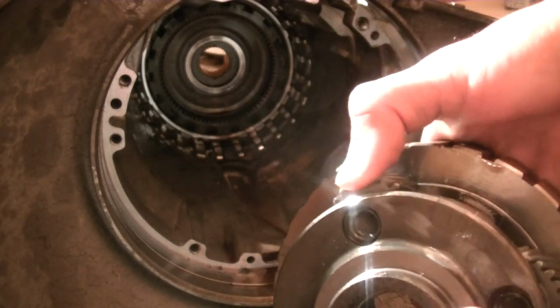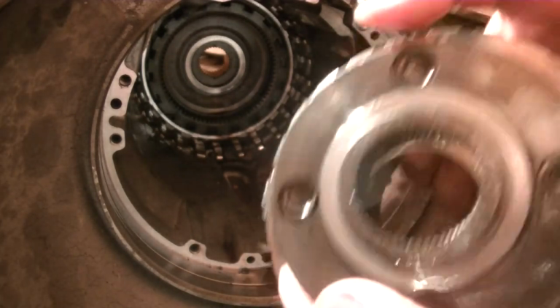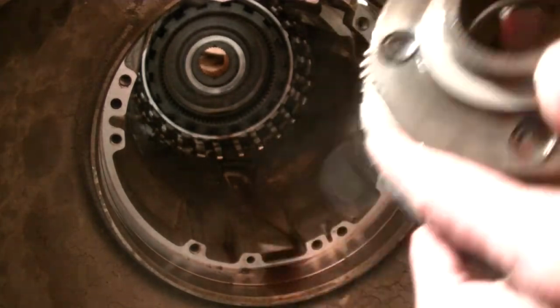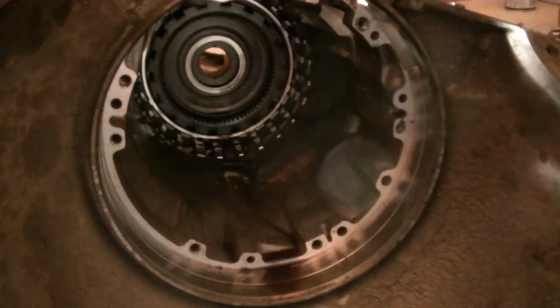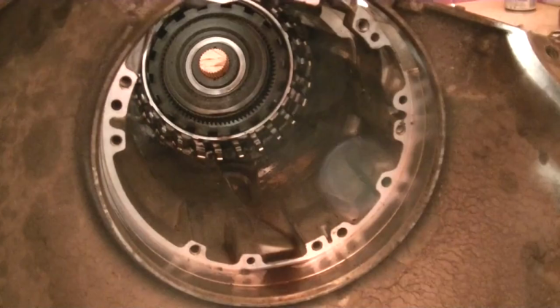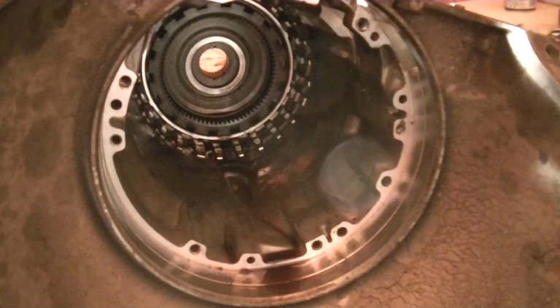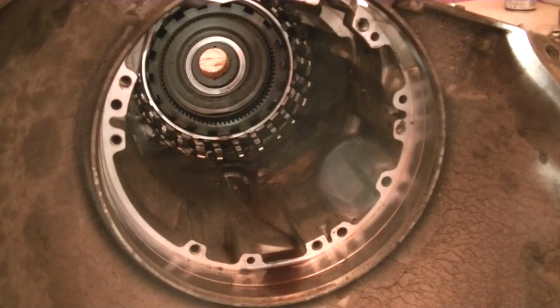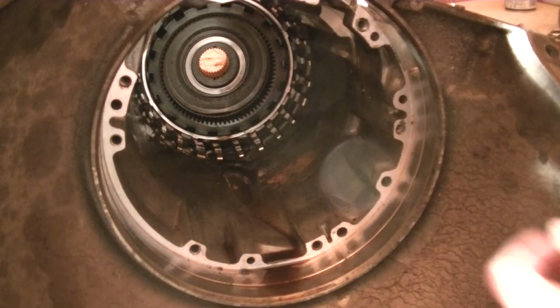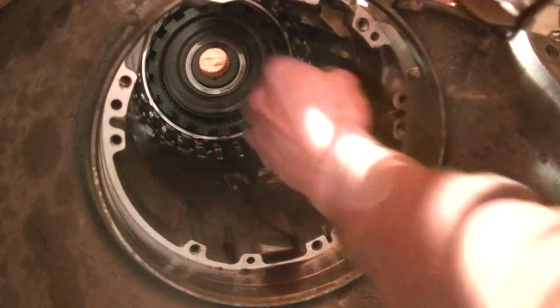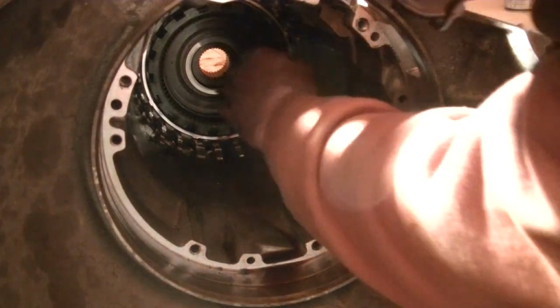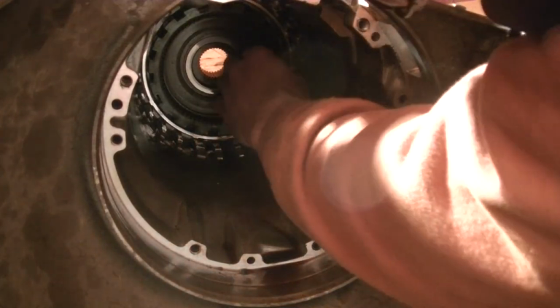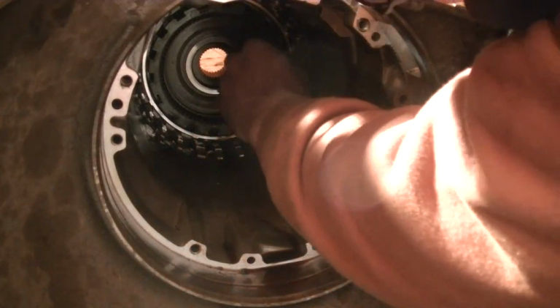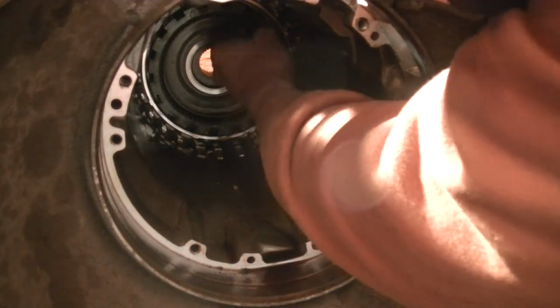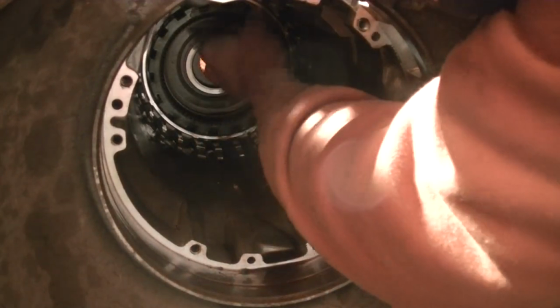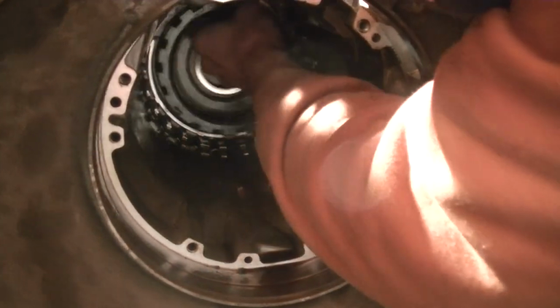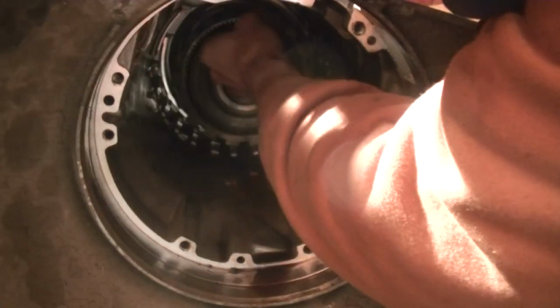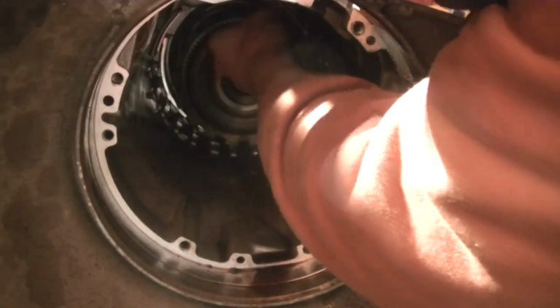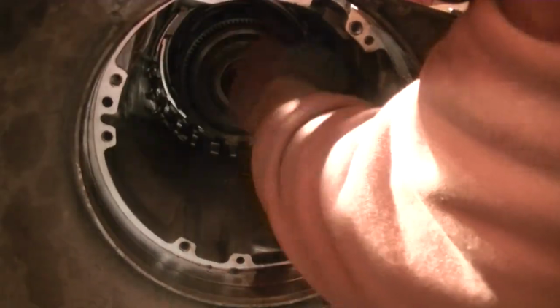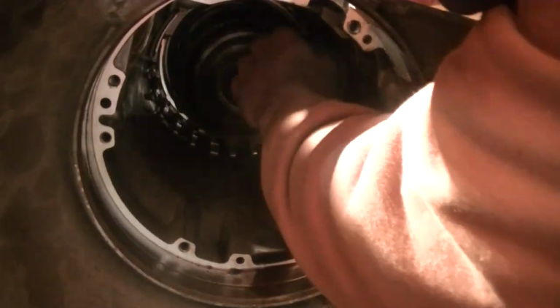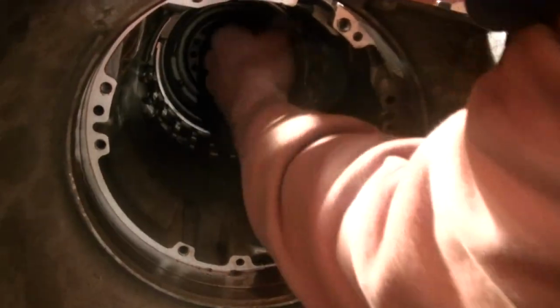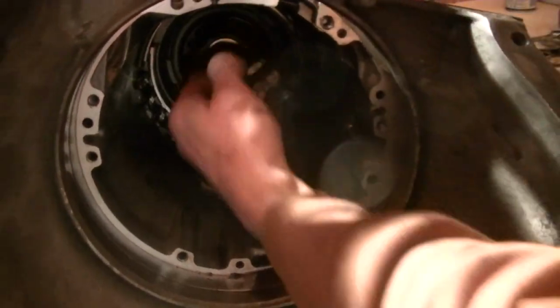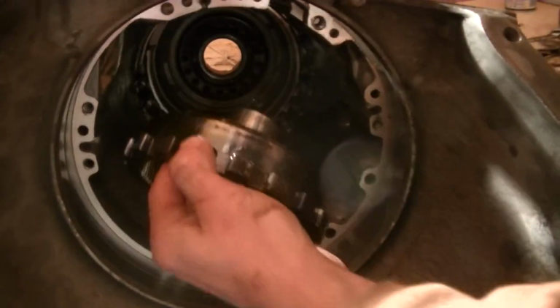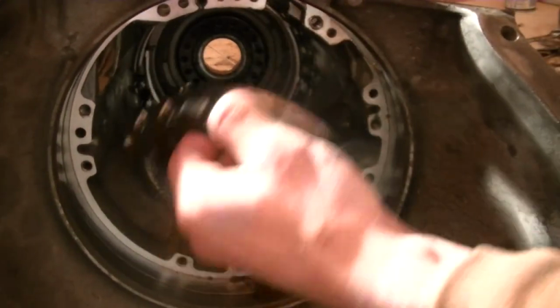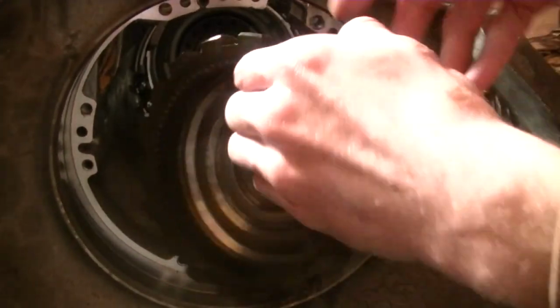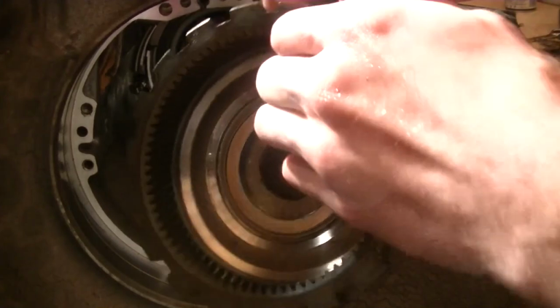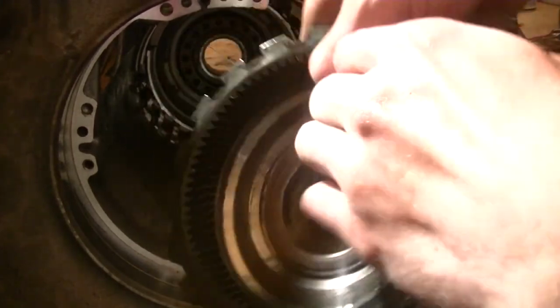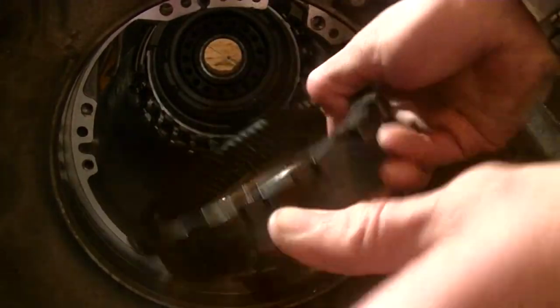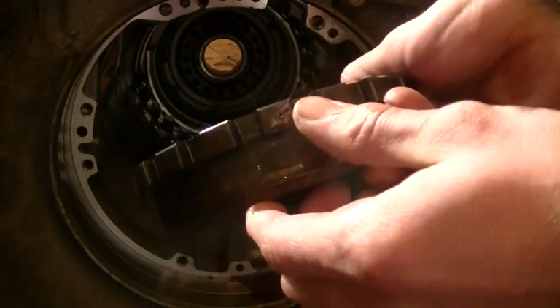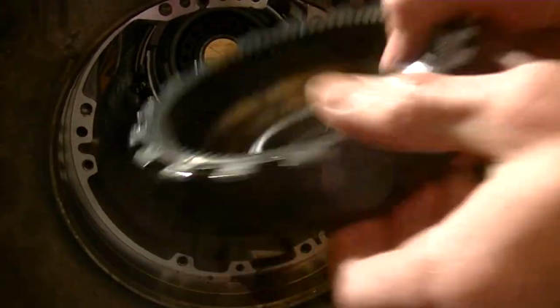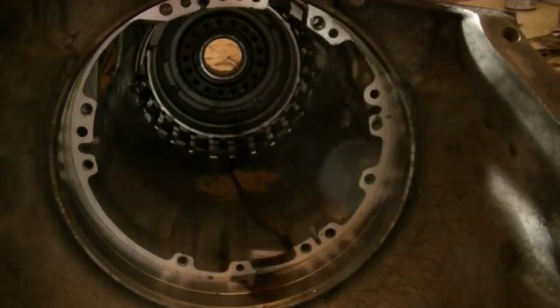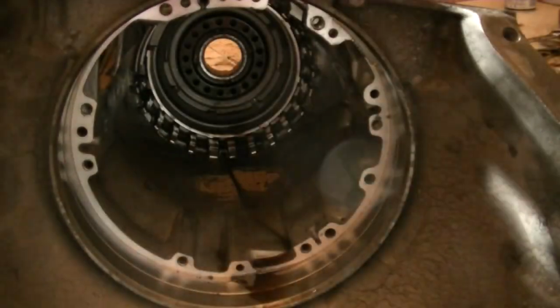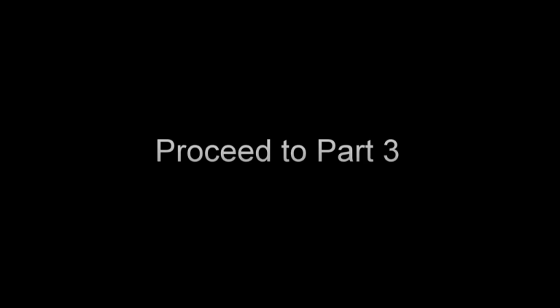Then we have the rear ring gear that comes out. Alright, well, thanks for watching — proceed to part three.